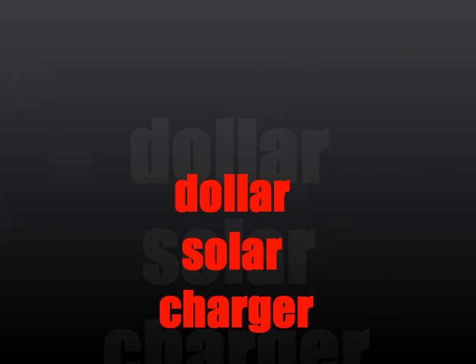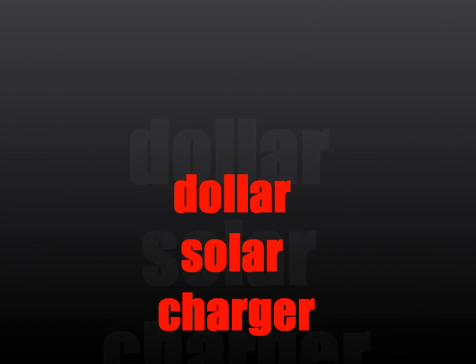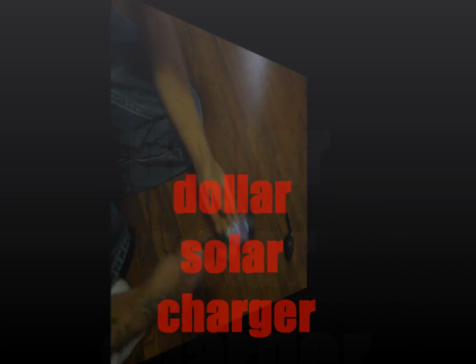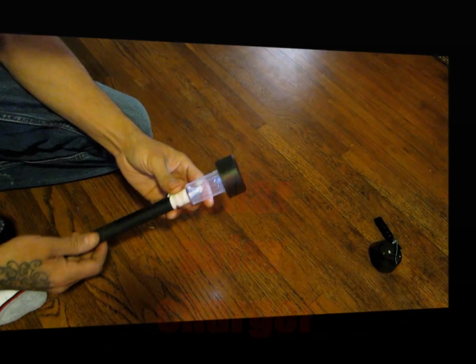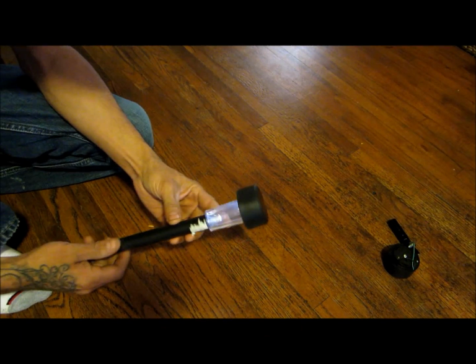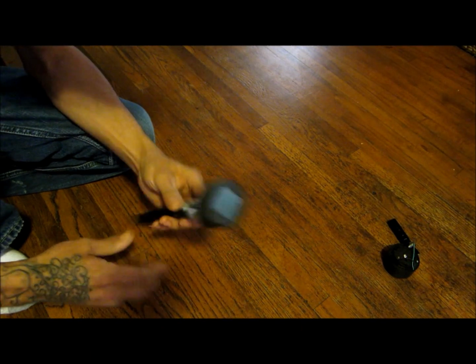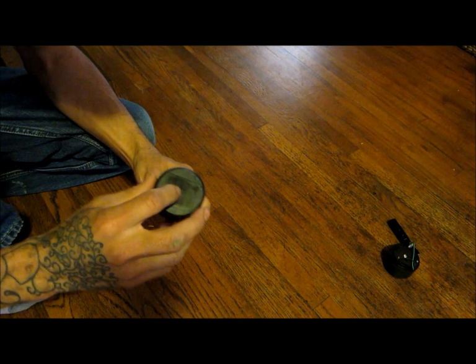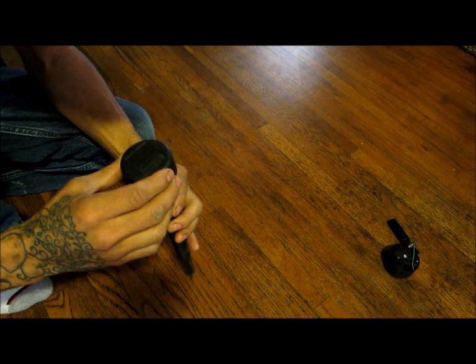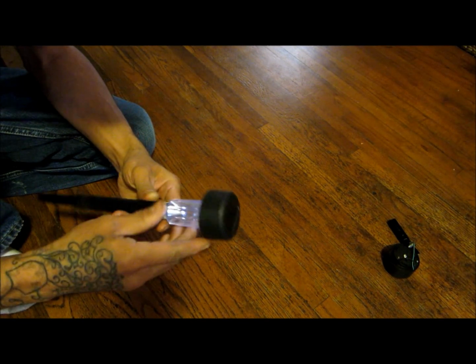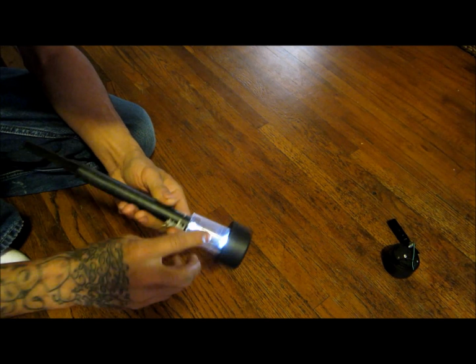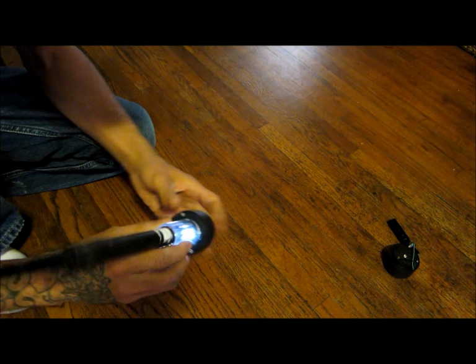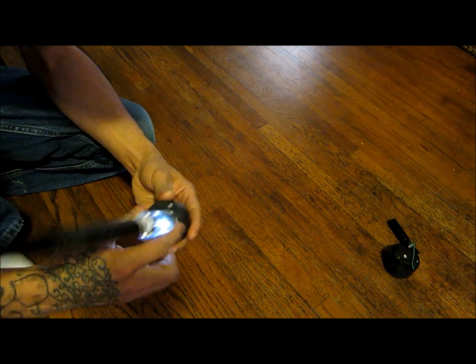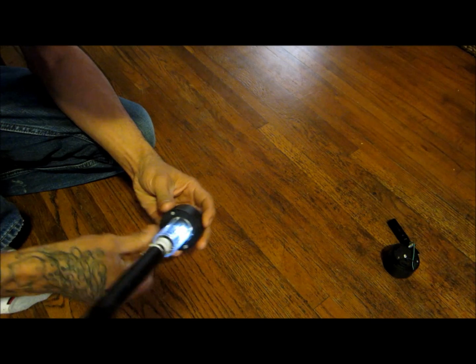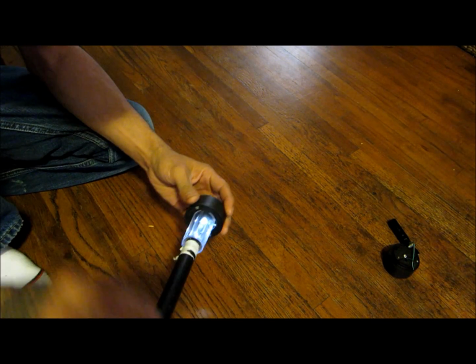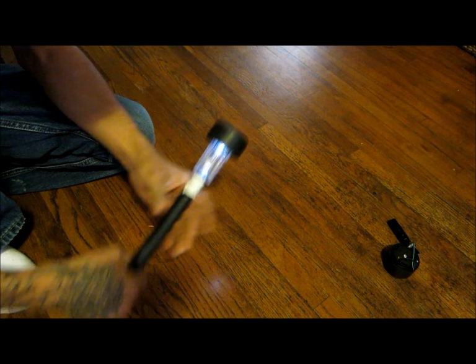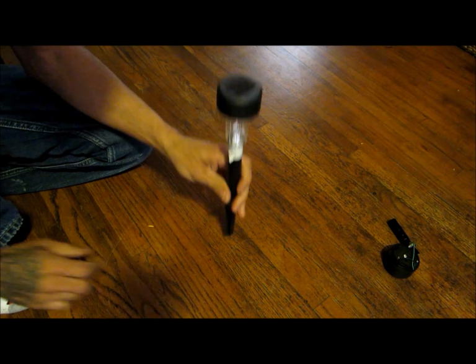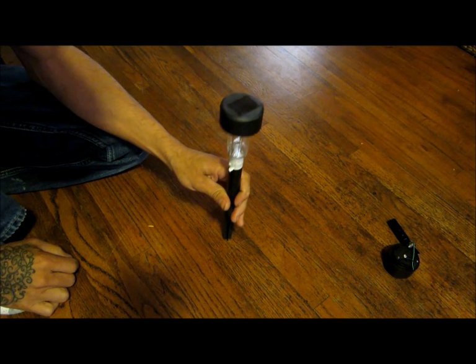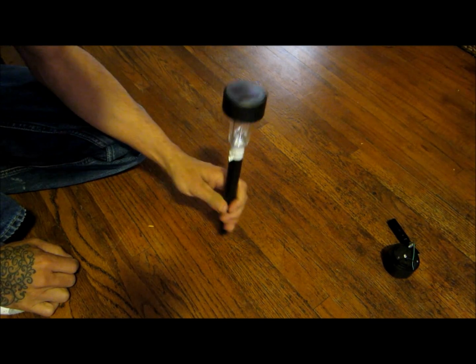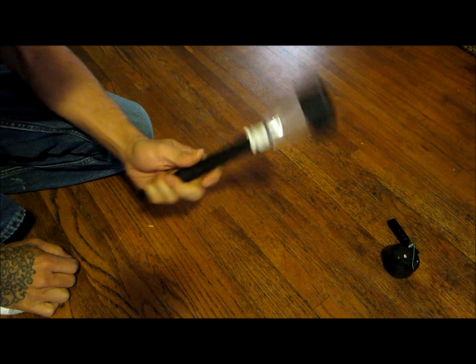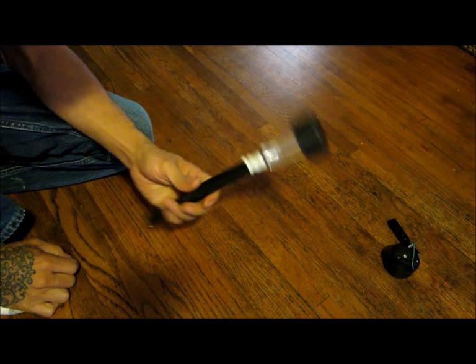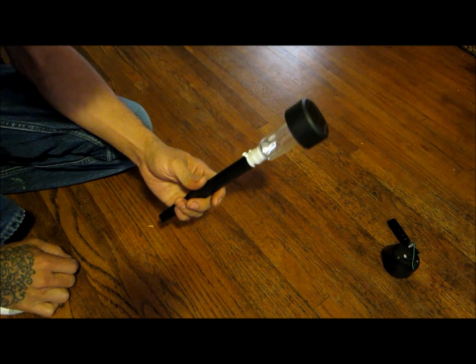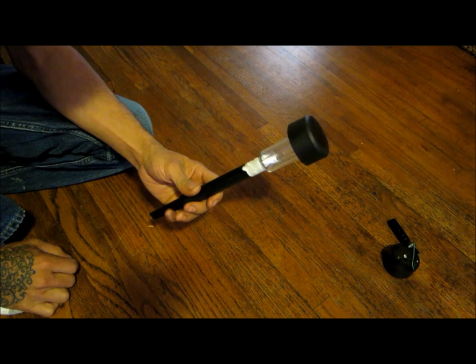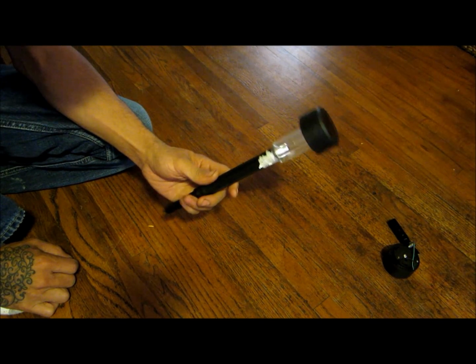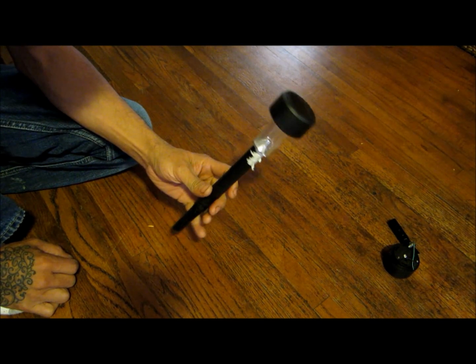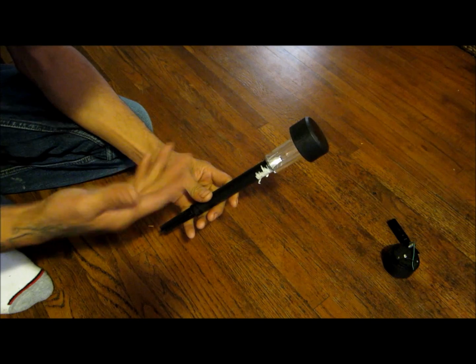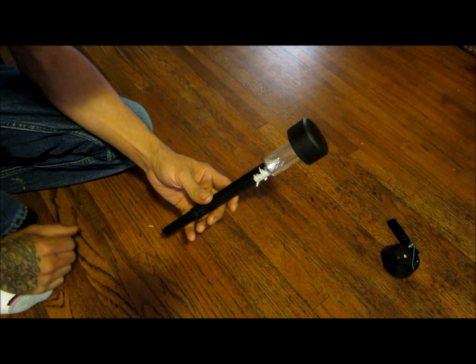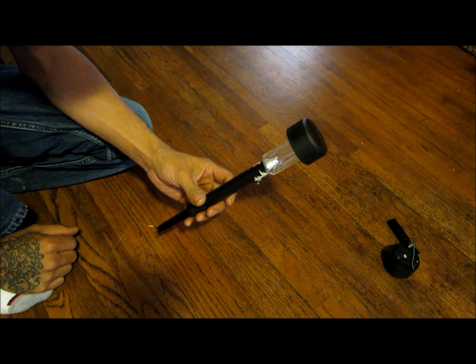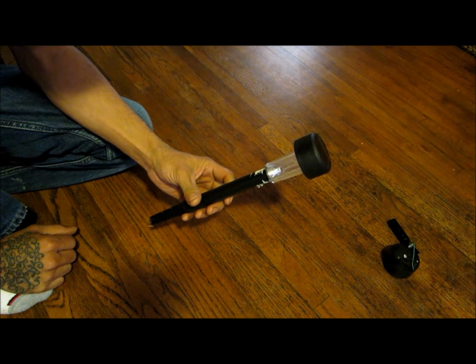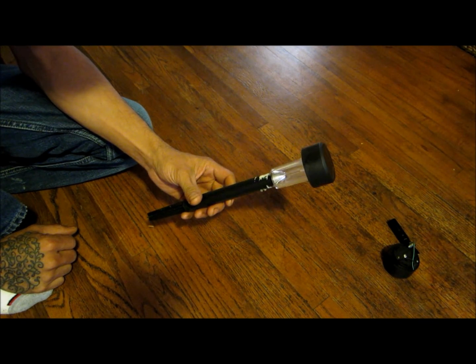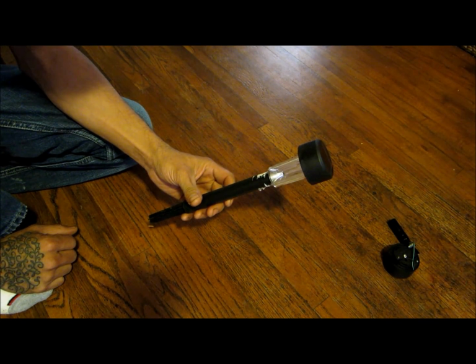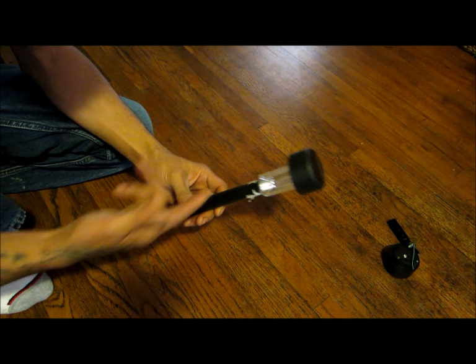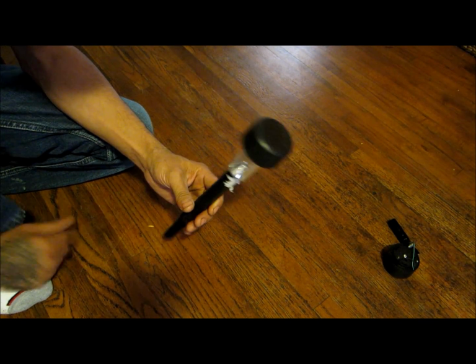This solar panel here from the dollar store is just a little solar panel that runs a little LED light. These go around your walkway or garden, and at night time they light up so you can see where you're going. They're not that bright really.